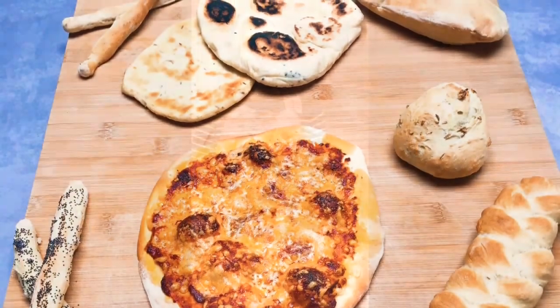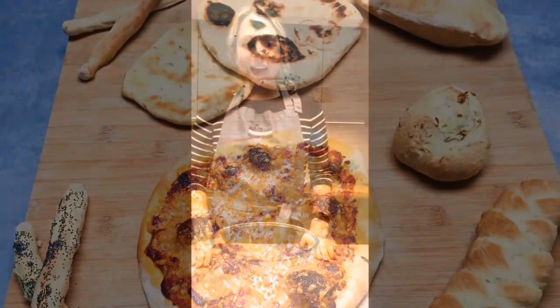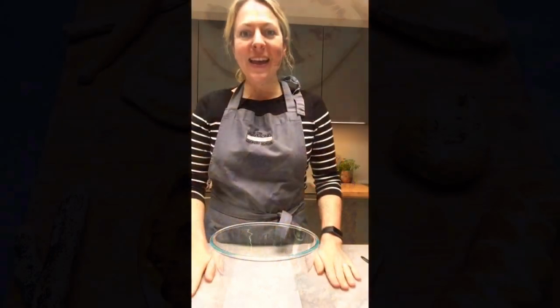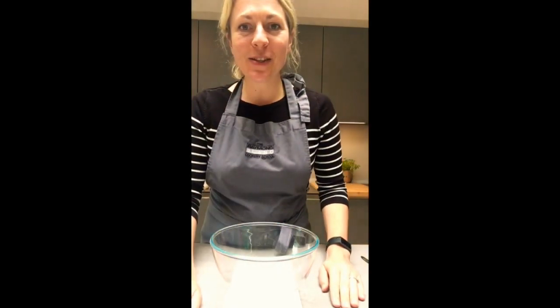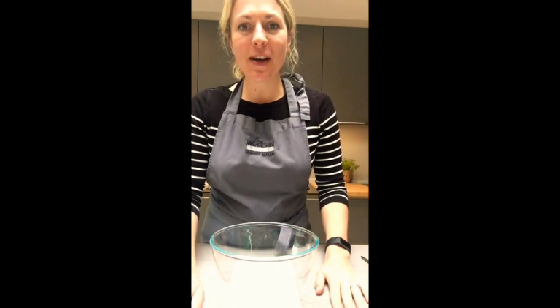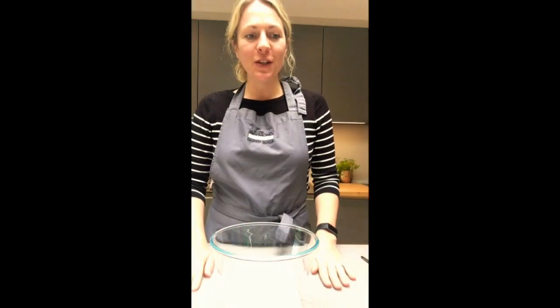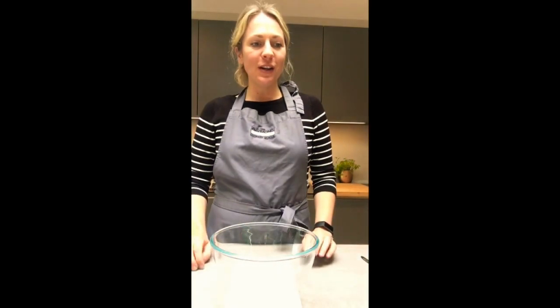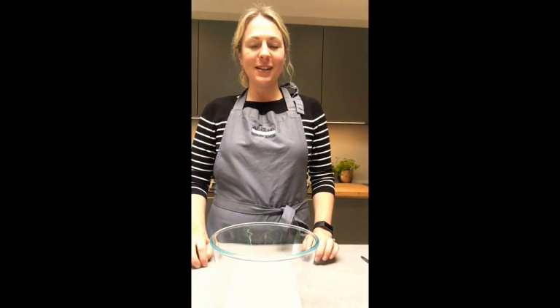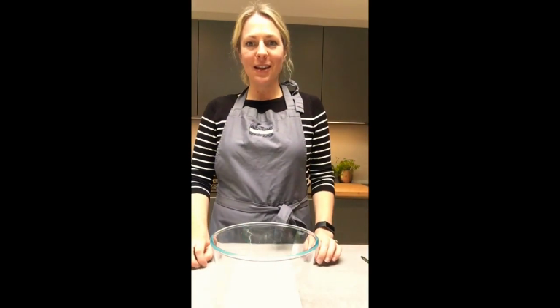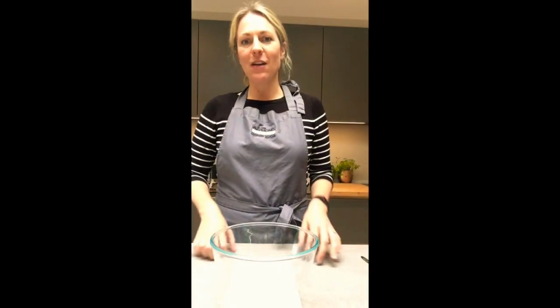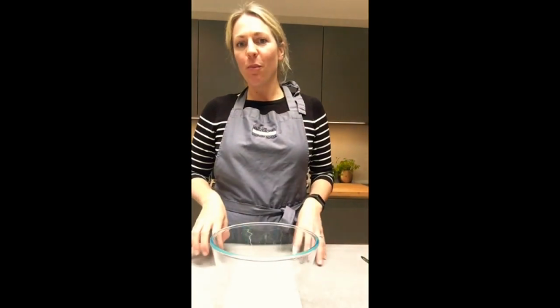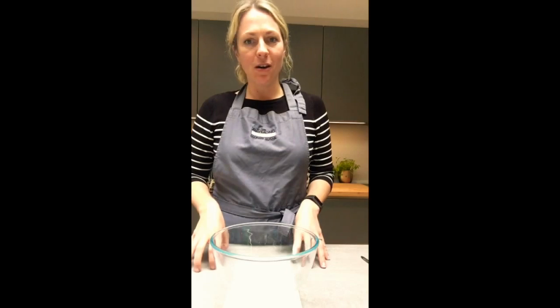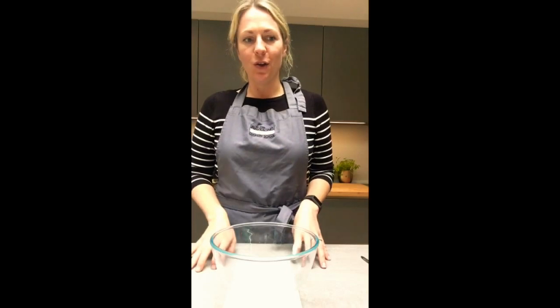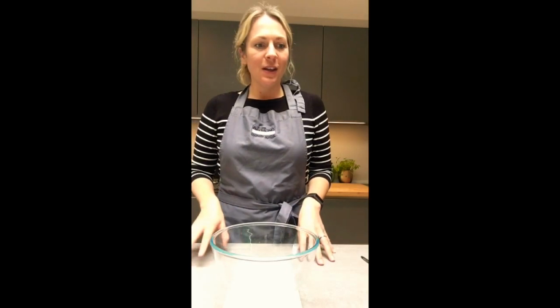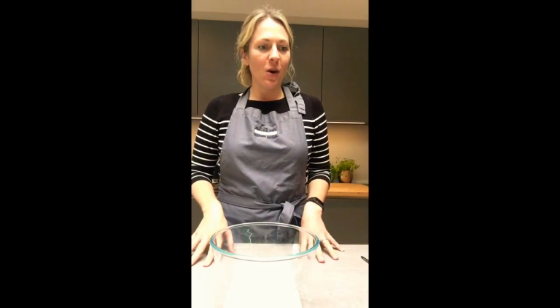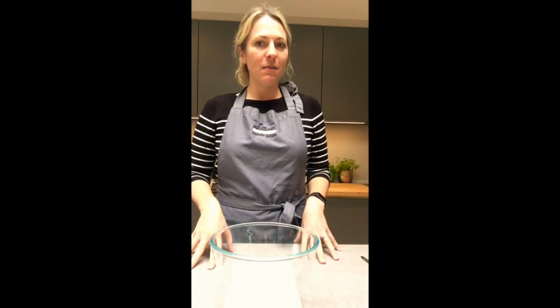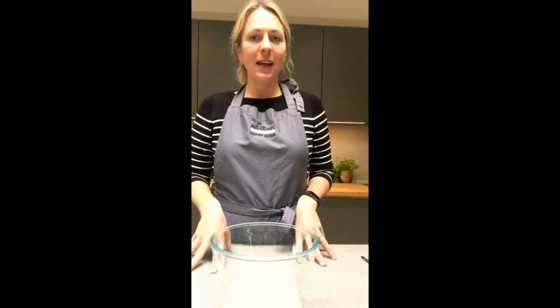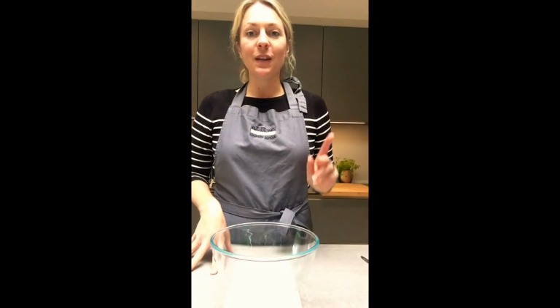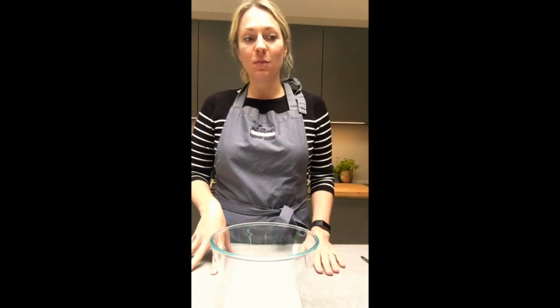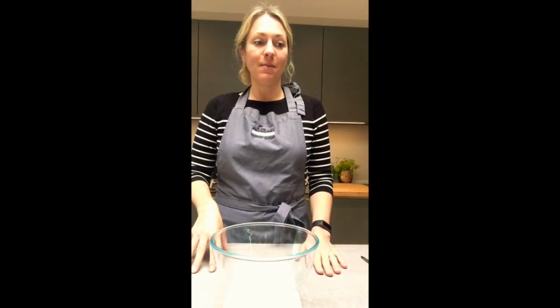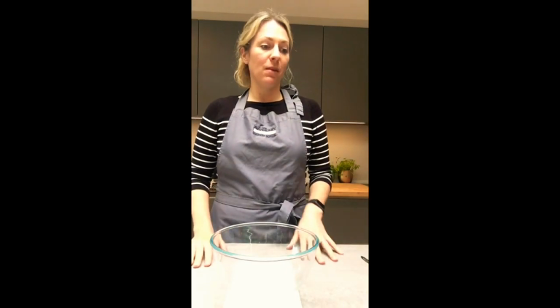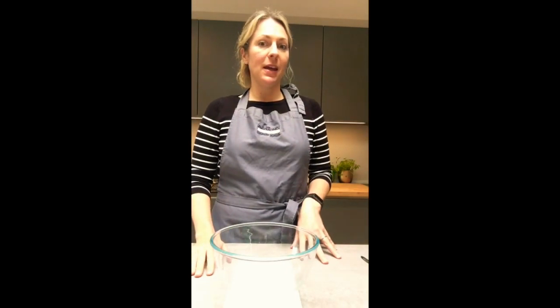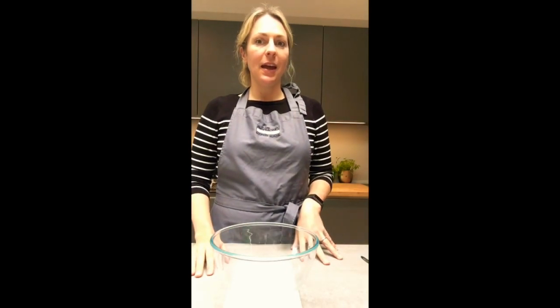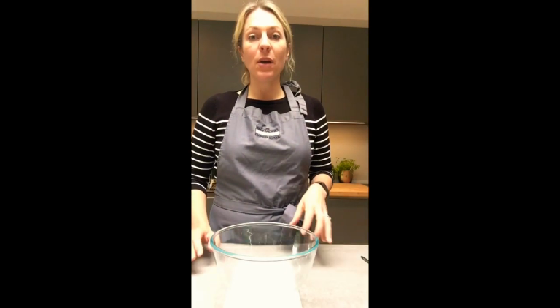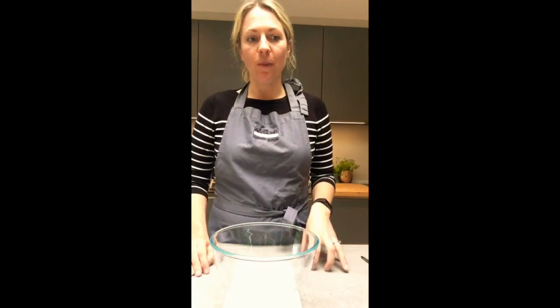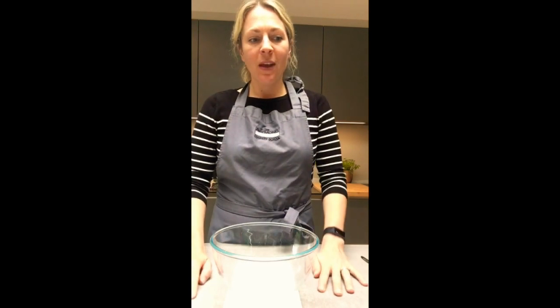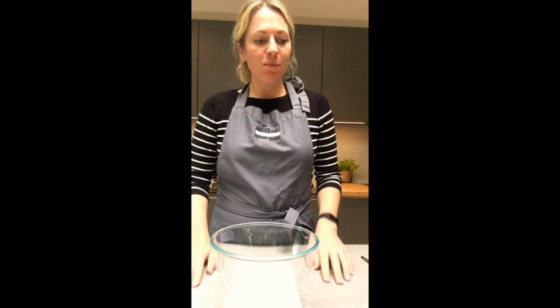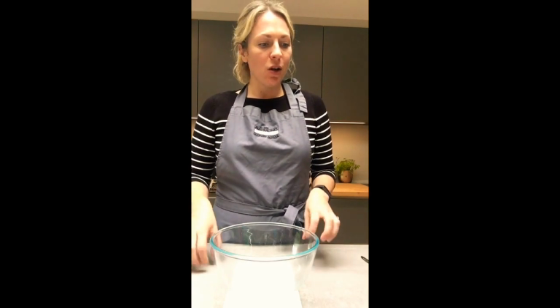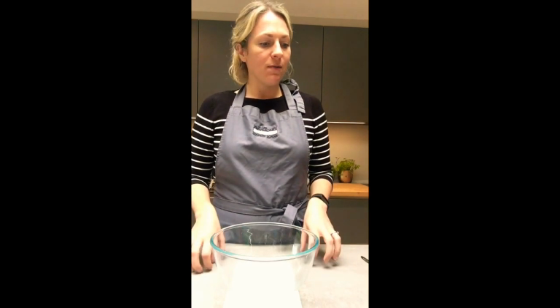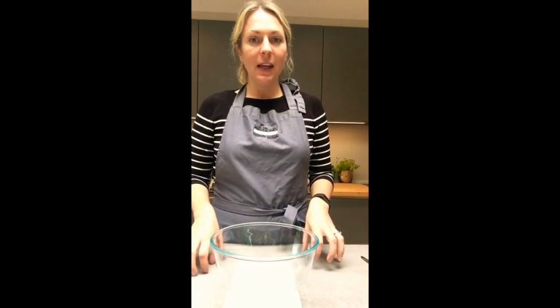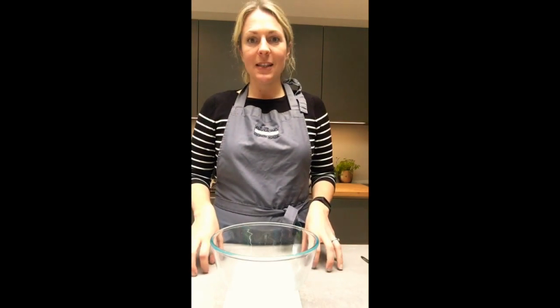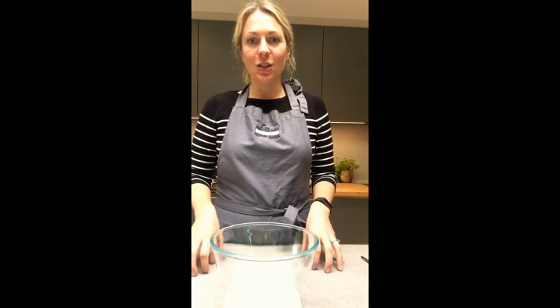This afternoon I decided to have a bit of a bread afternoon. After making soda bread, I'm now going to make a bread dough — this bread dough is really easy to use.